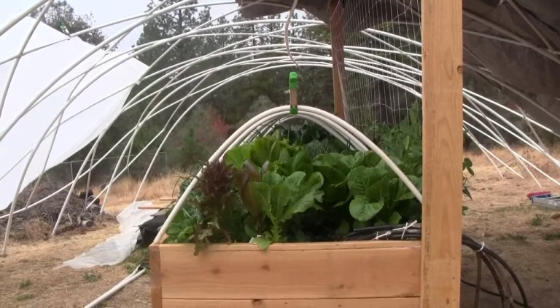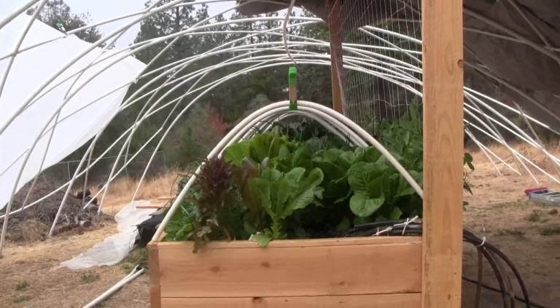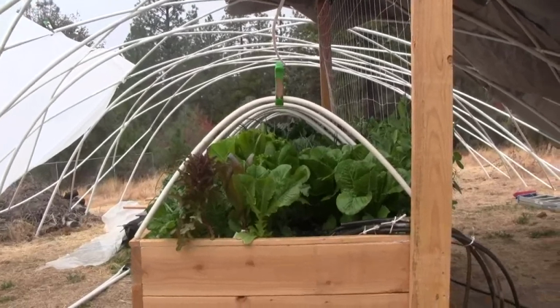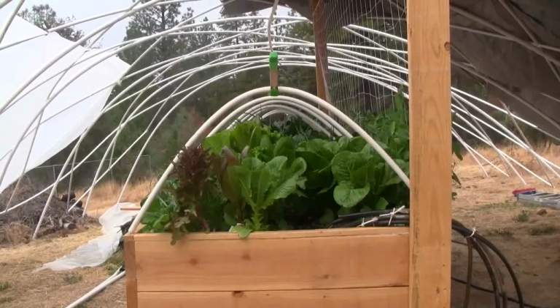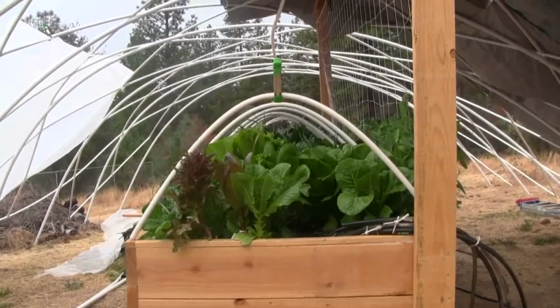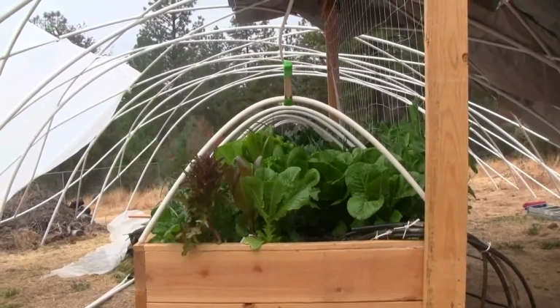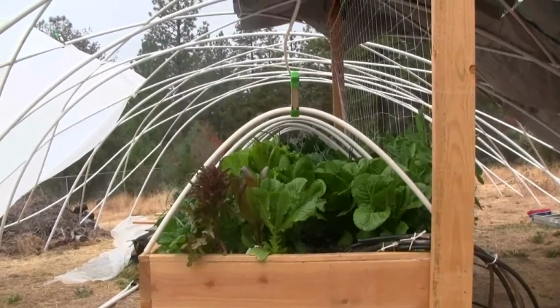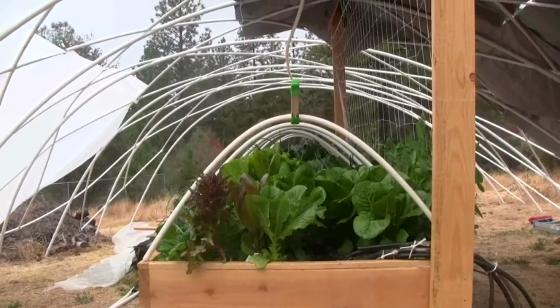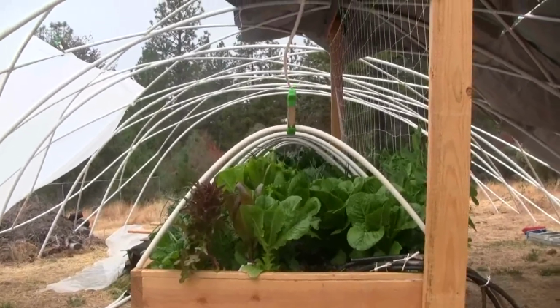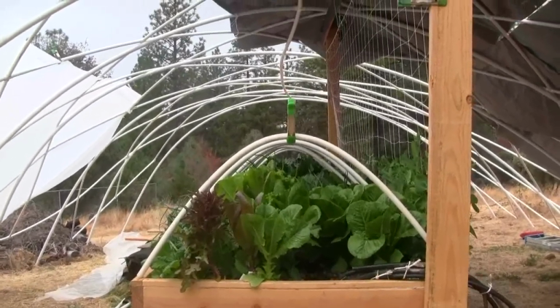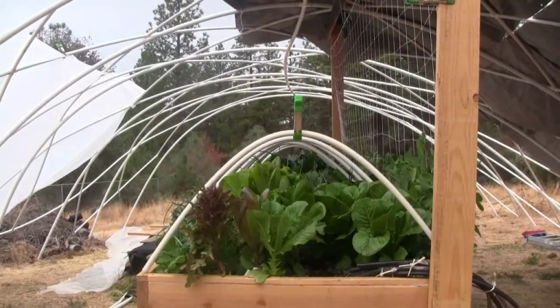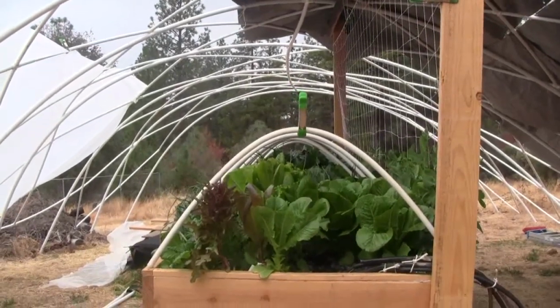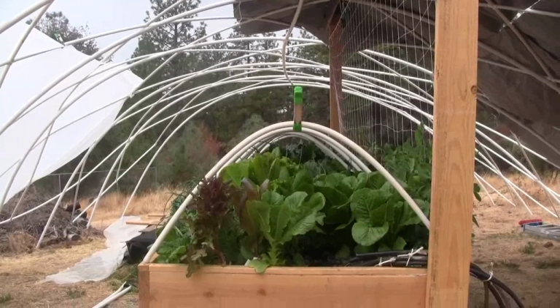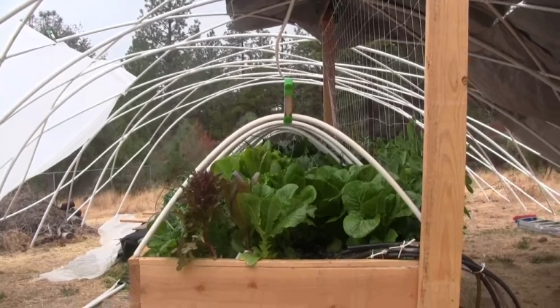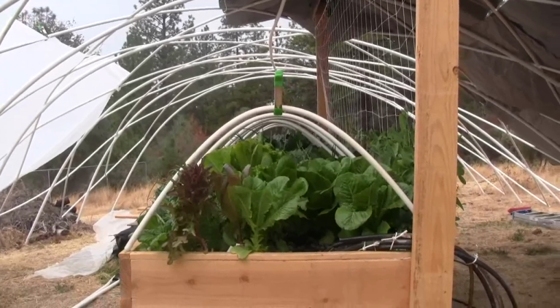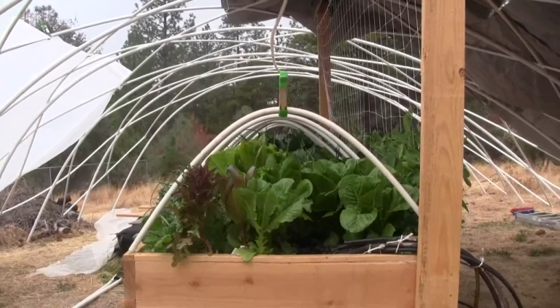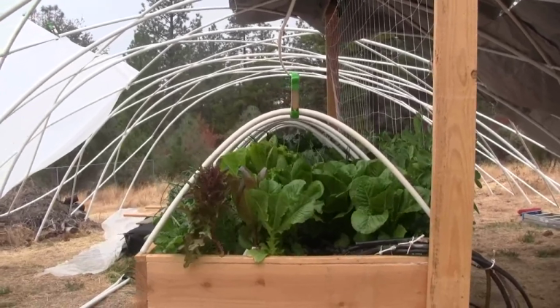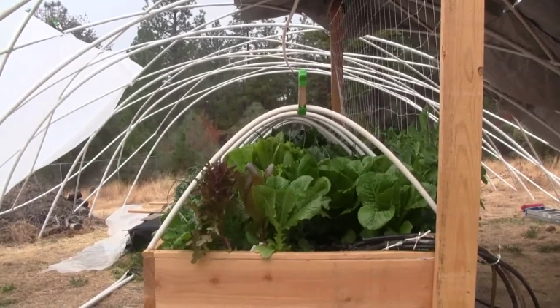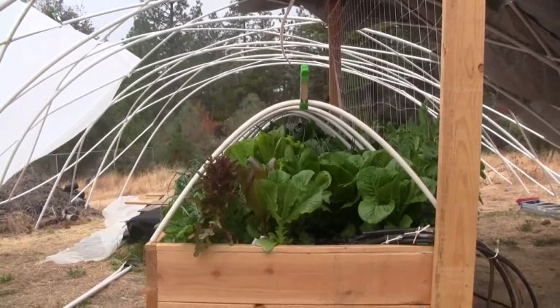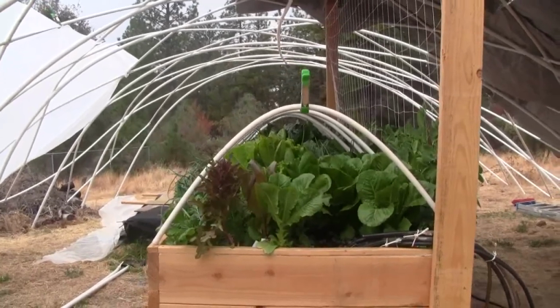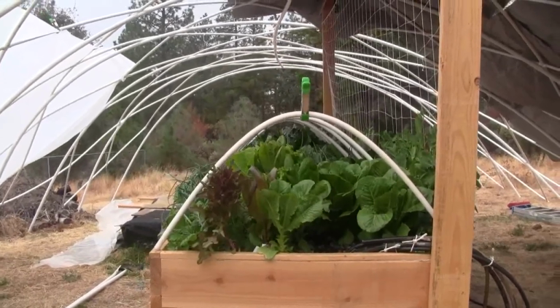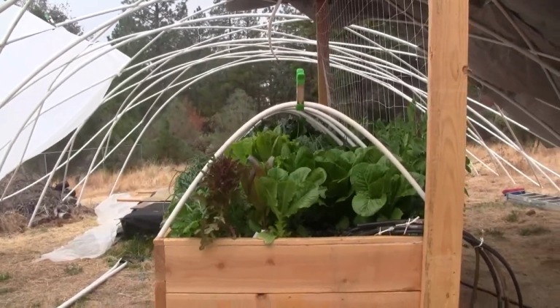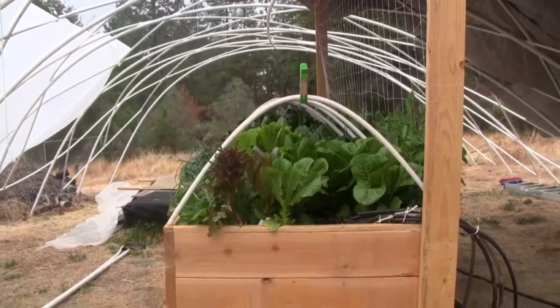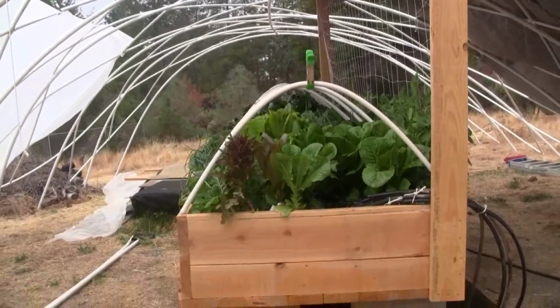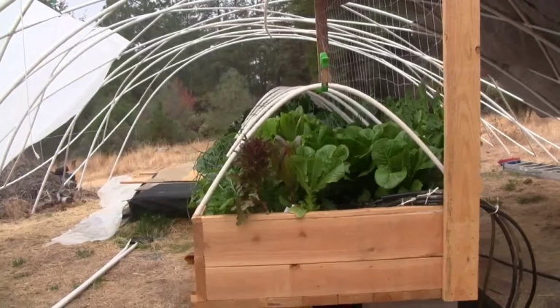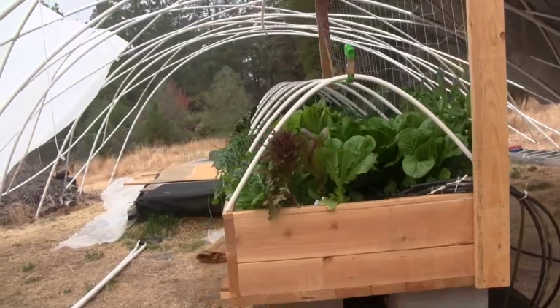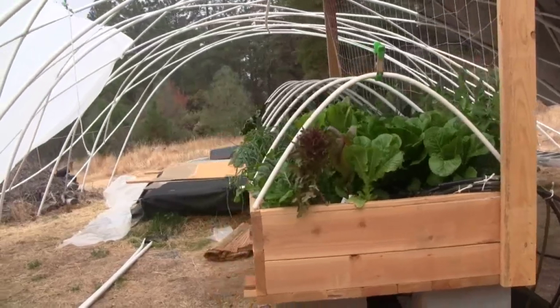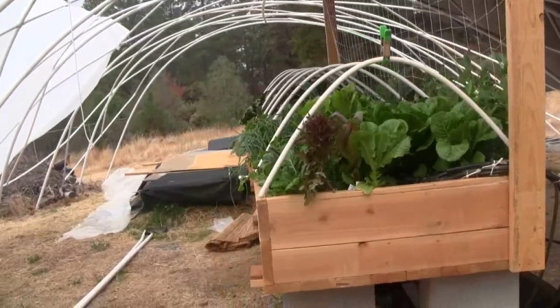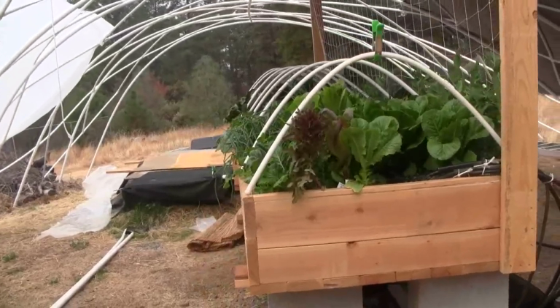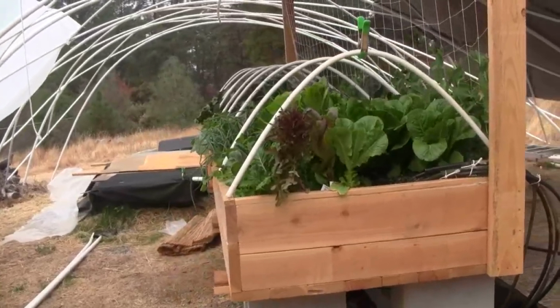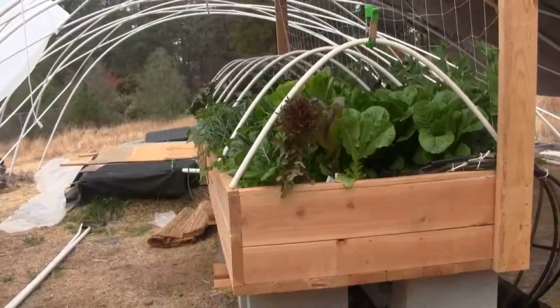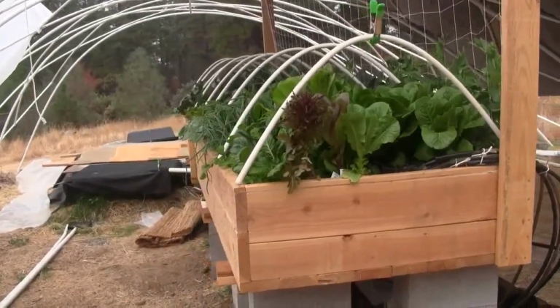All of the plants — the lettuce and broccoli at the far end — are up almost about 18 inches tall. A foot and a half, maybe 20 inches tall, some of them.